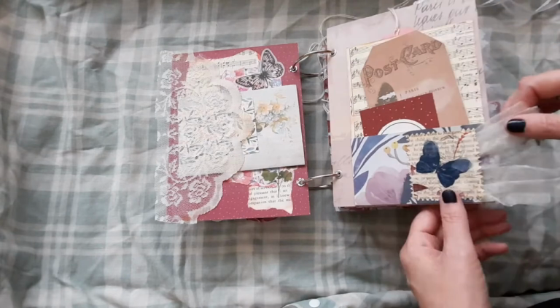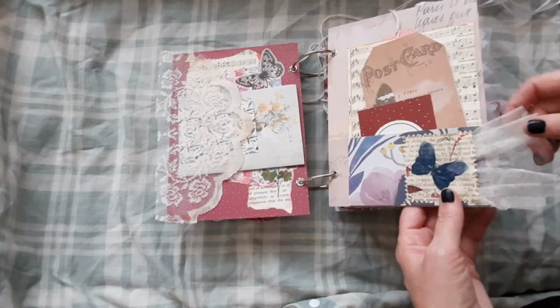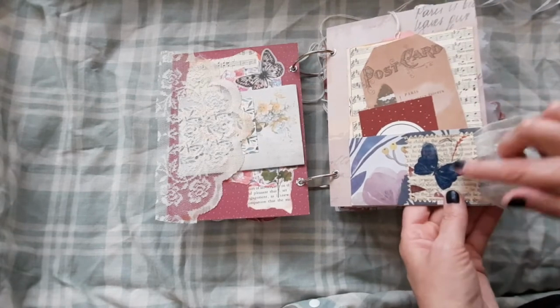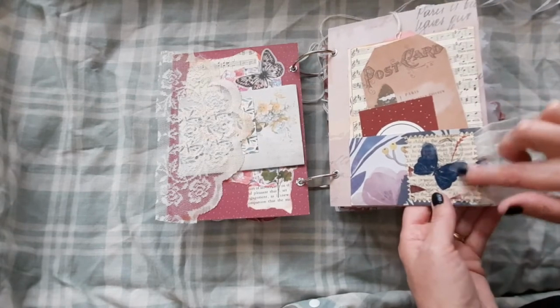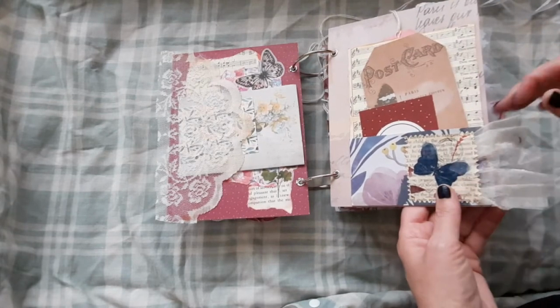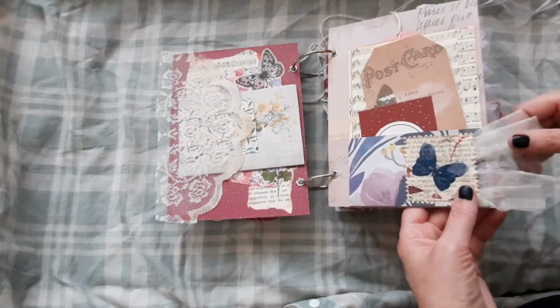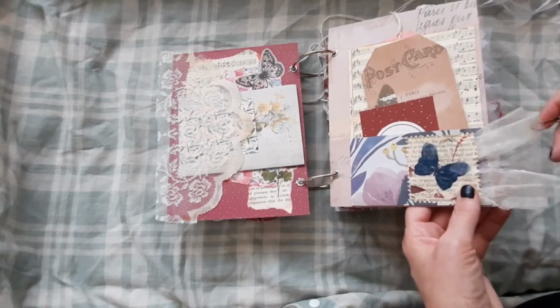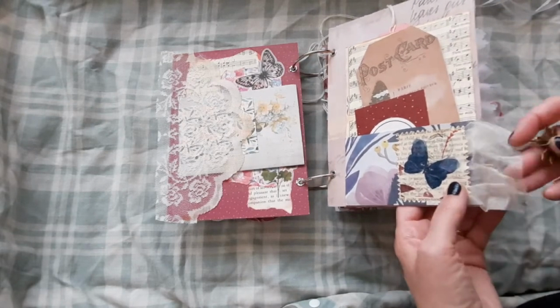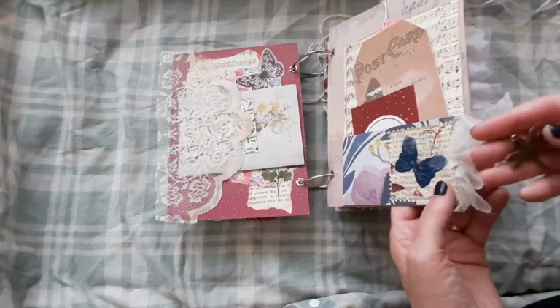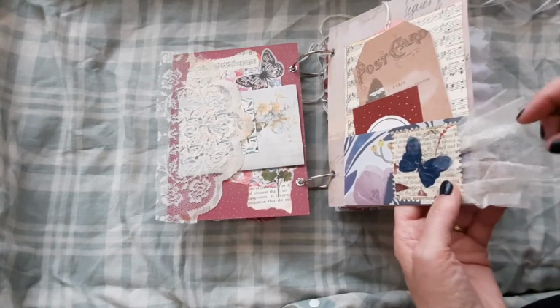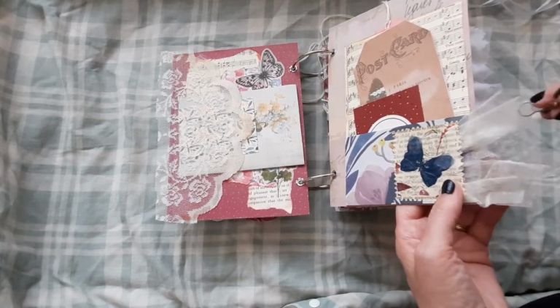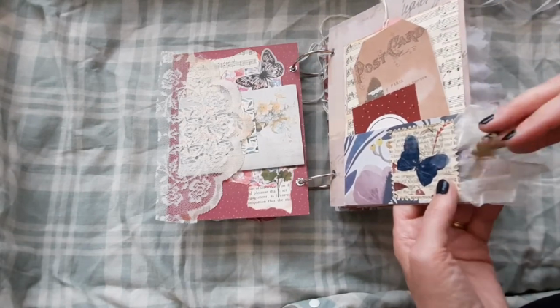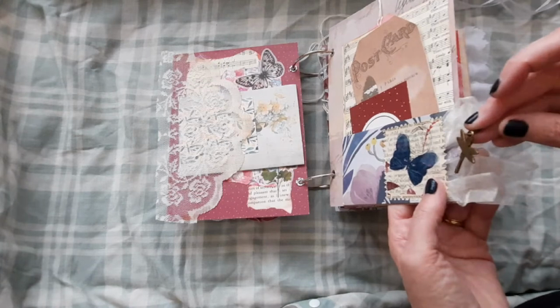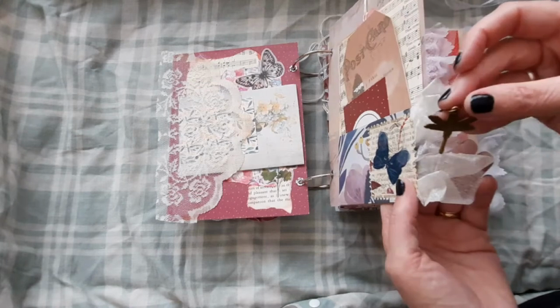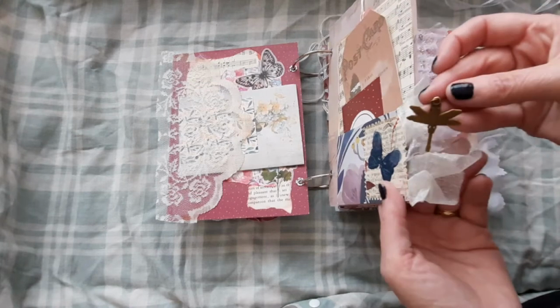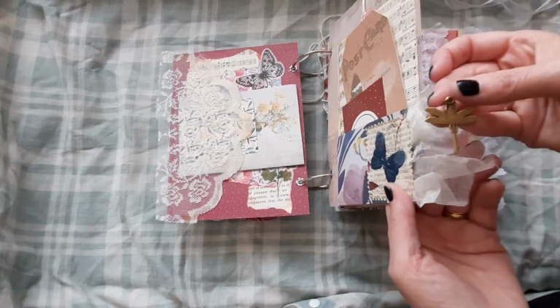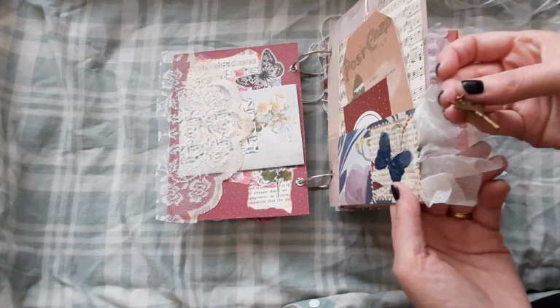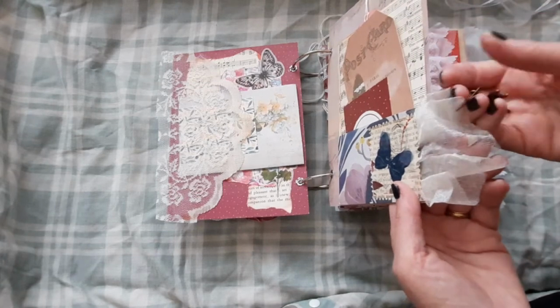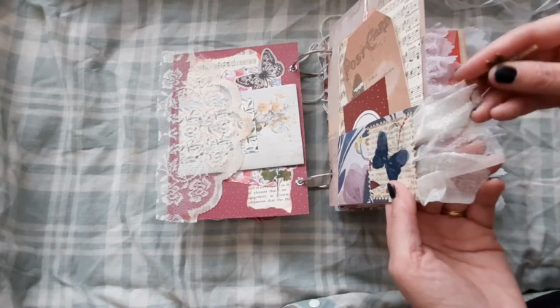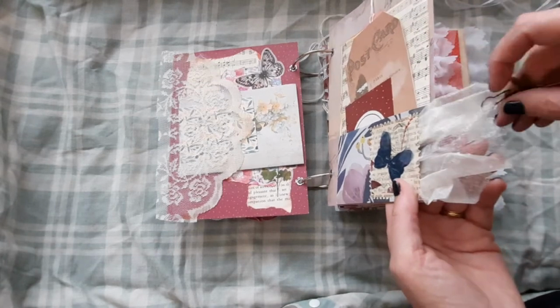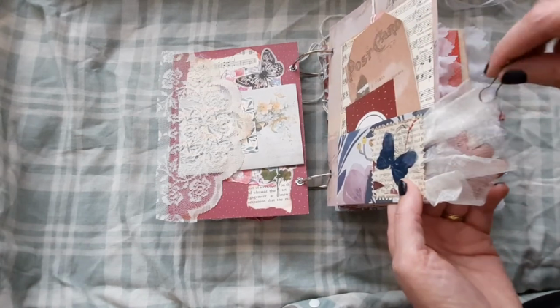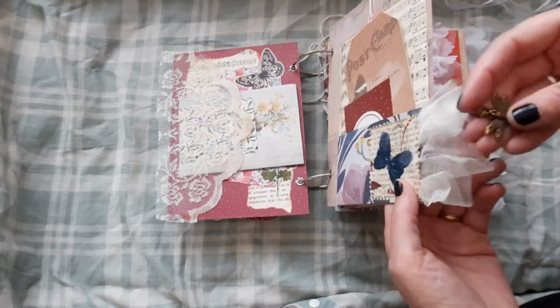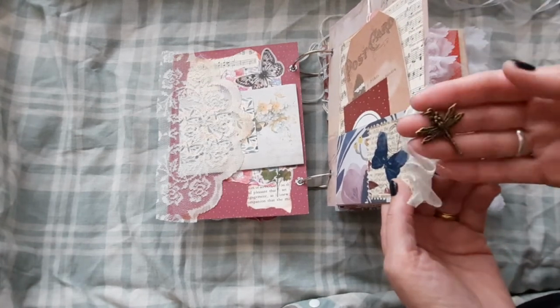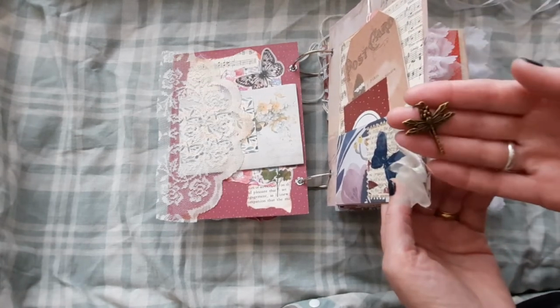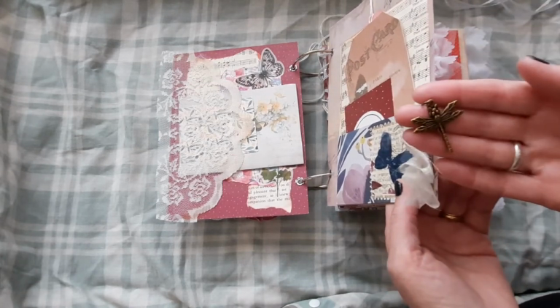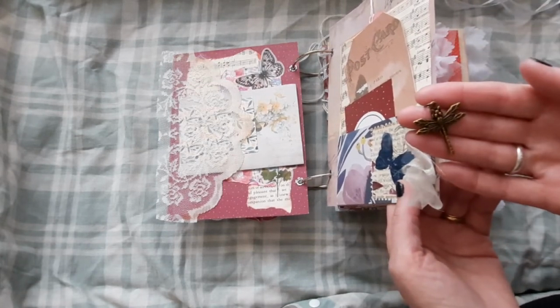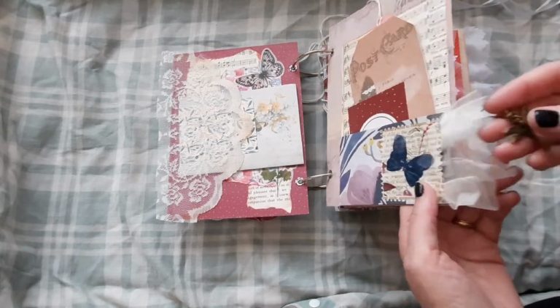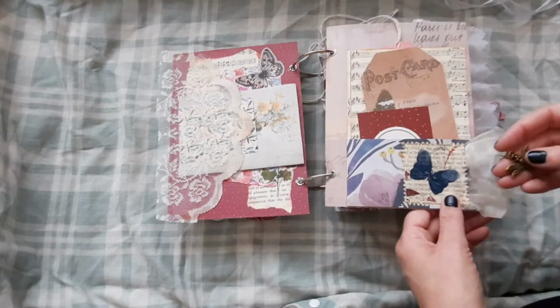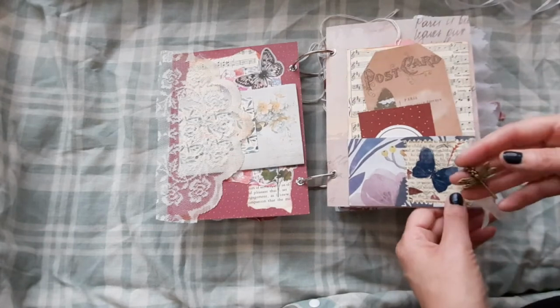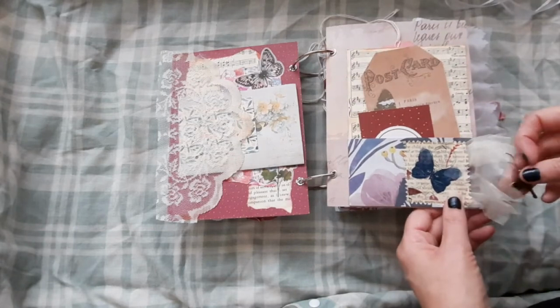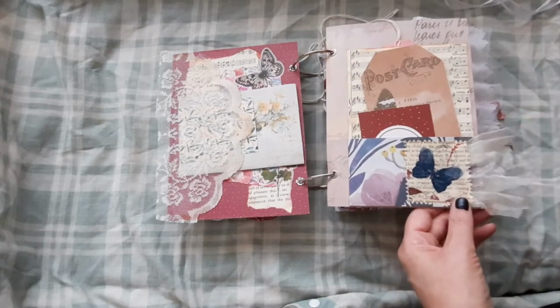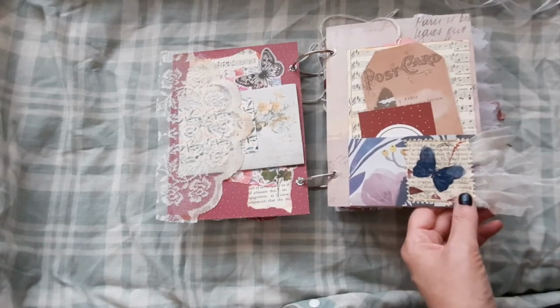Just a little embellishment there. We do have a little dragonfly charm which you could put on a different page if you wanted.